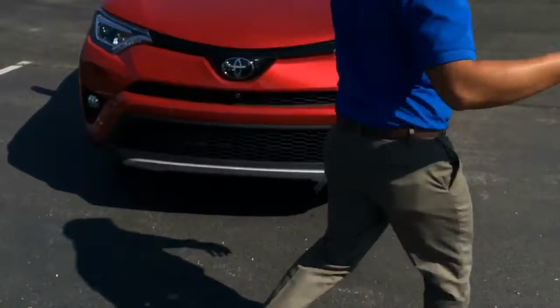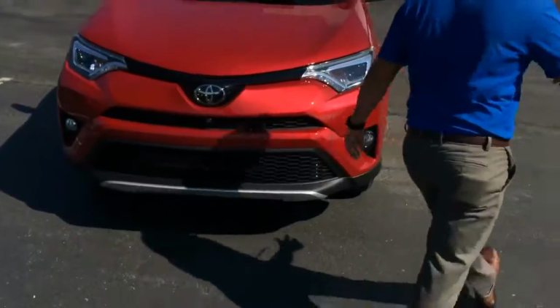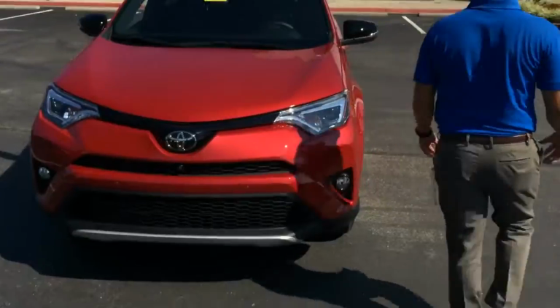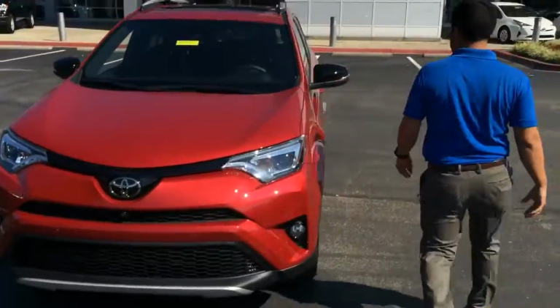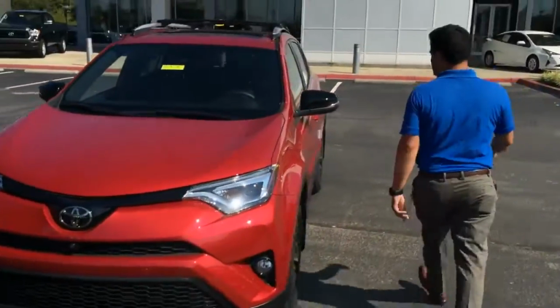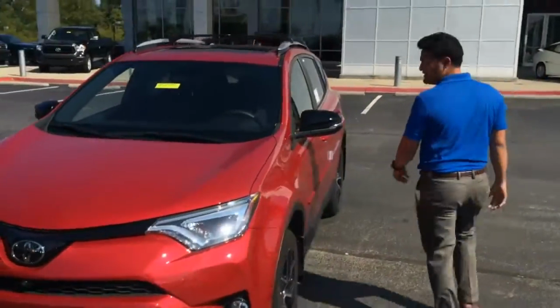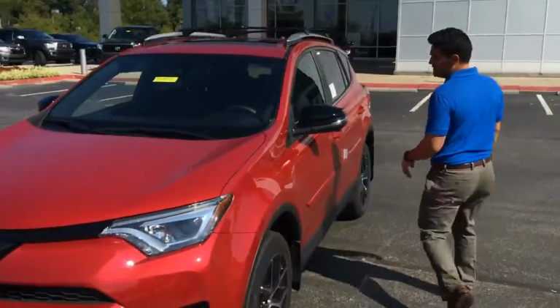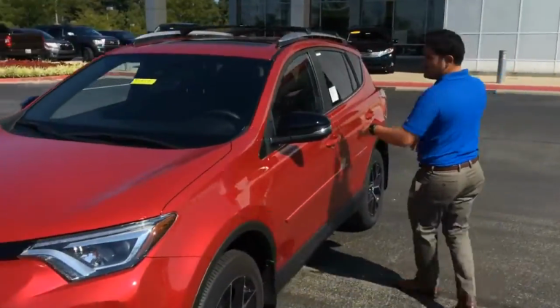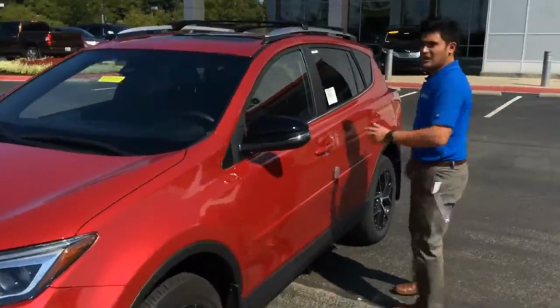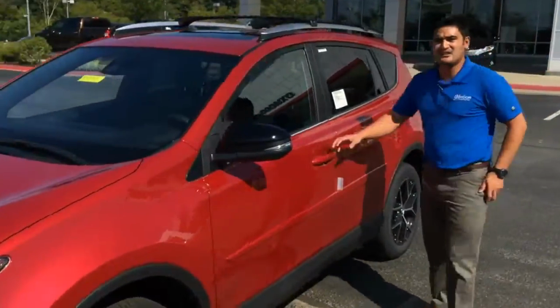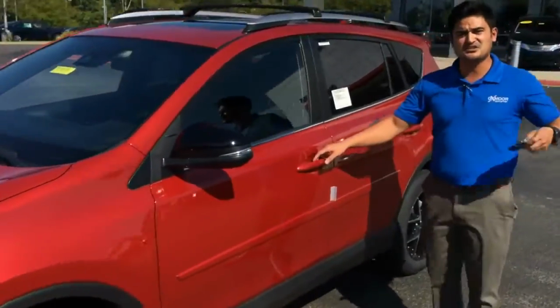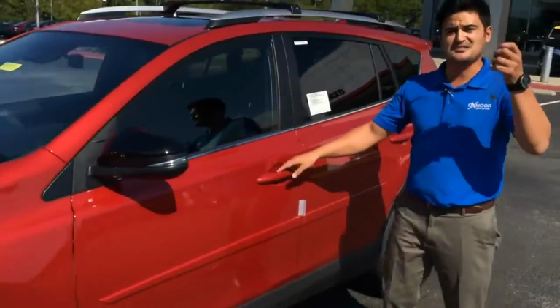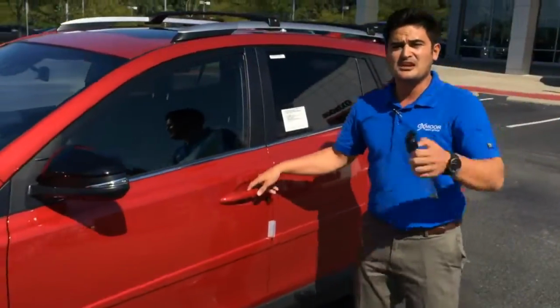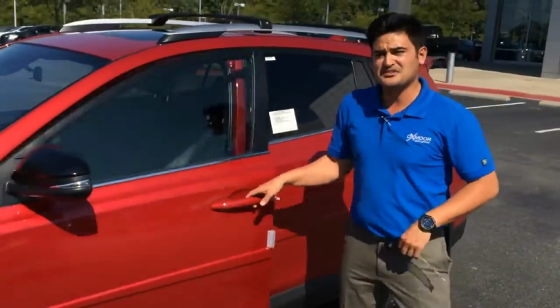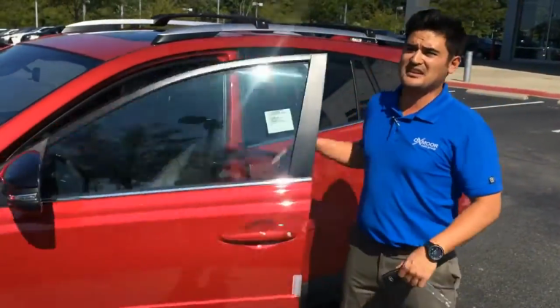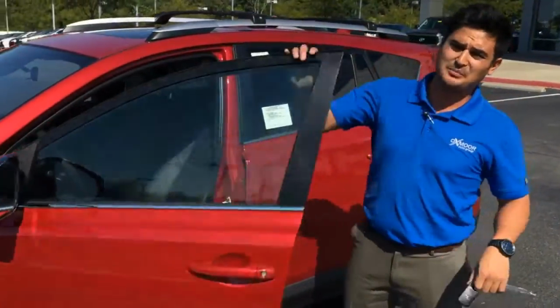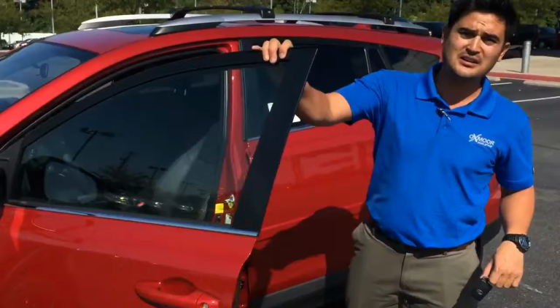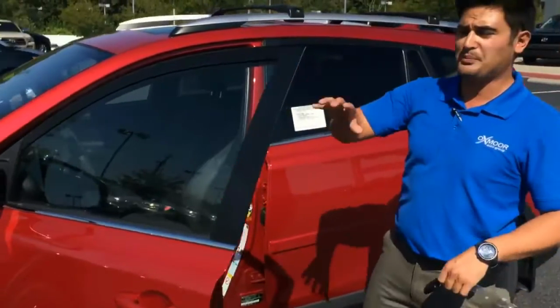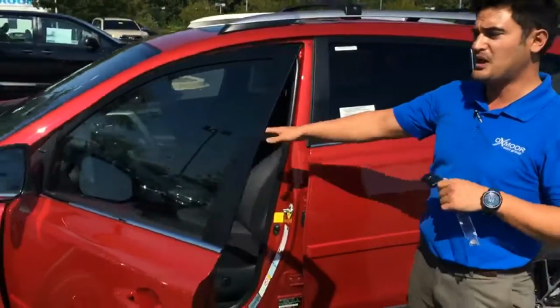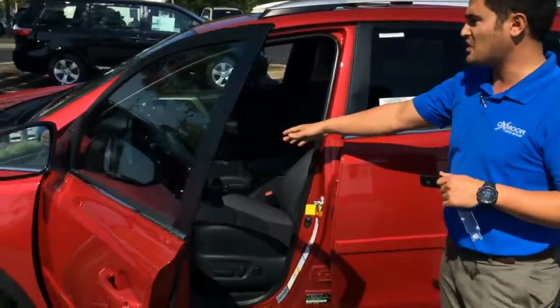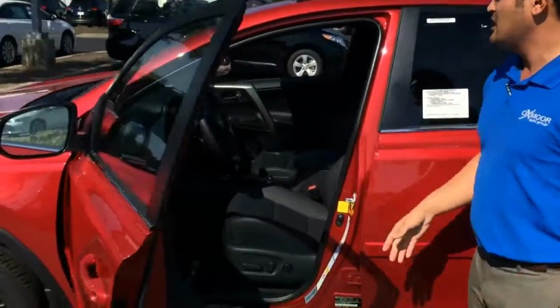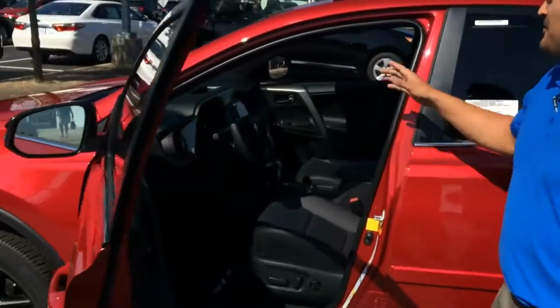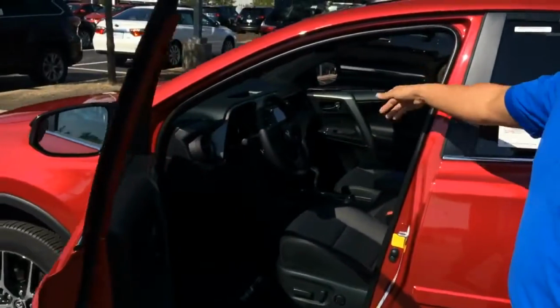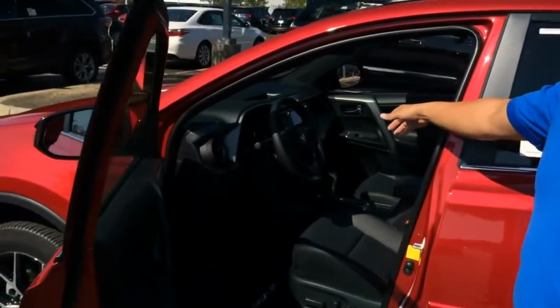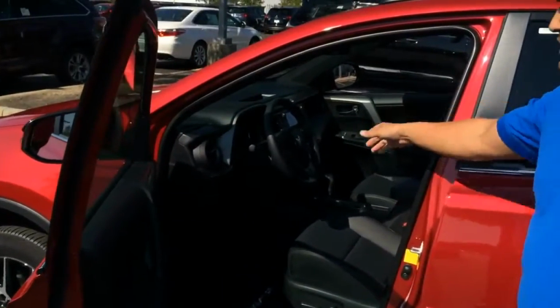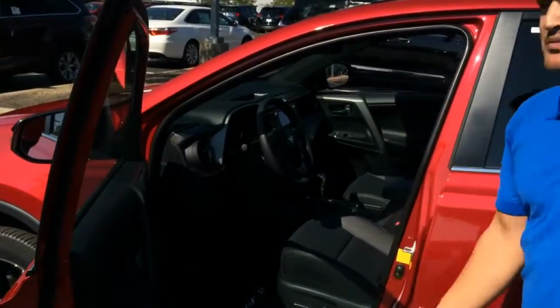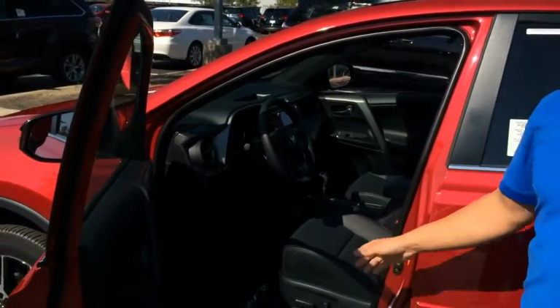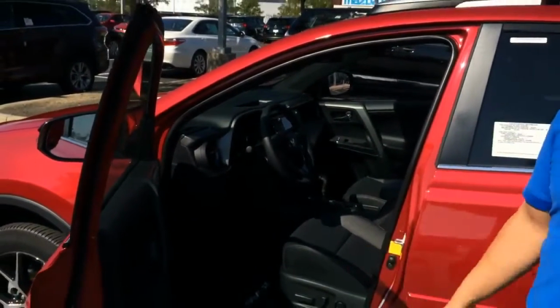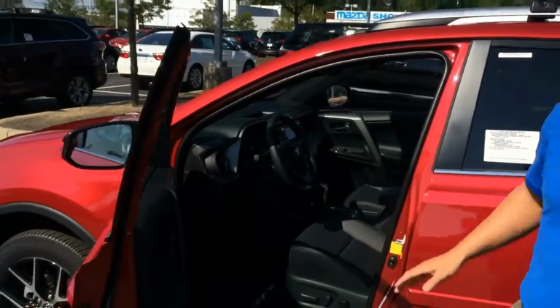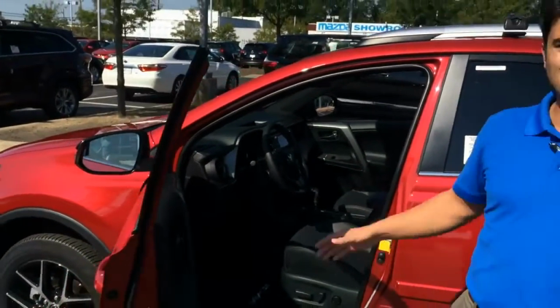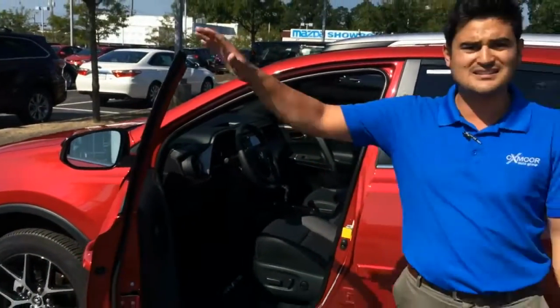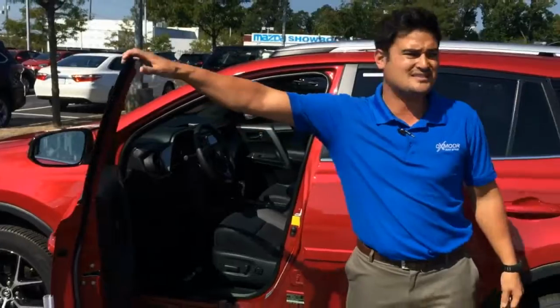Come on inside, let me show you some features inside the vehicle. You have a keyless entry system — never have to take that key out of your pocket with a push-button start, Bluetooth capabilities with backup camera, leather and heated seats.